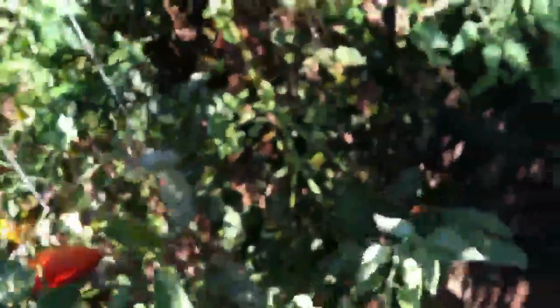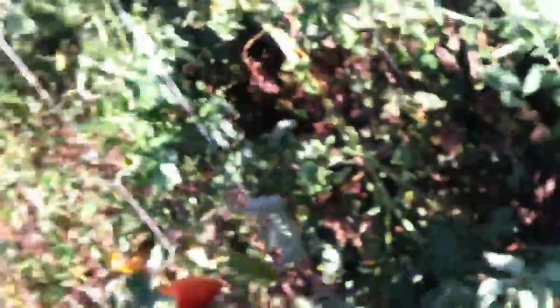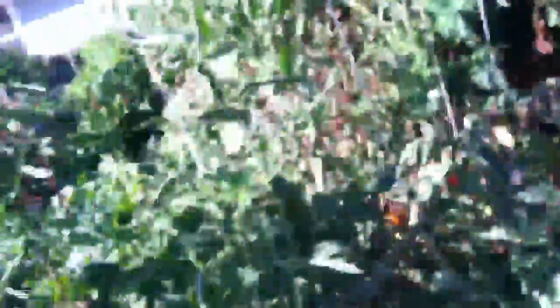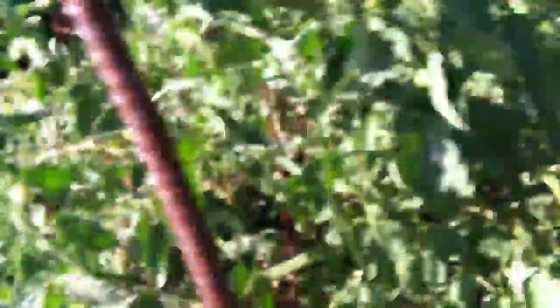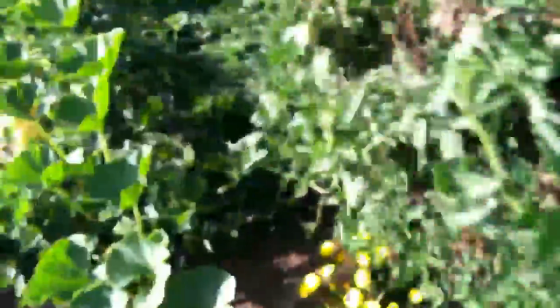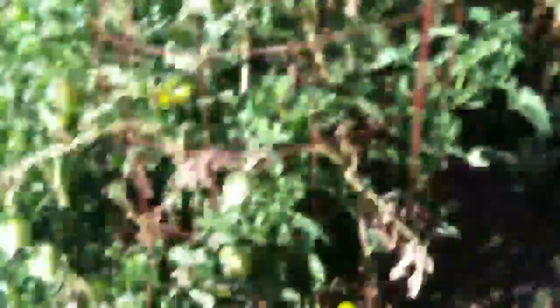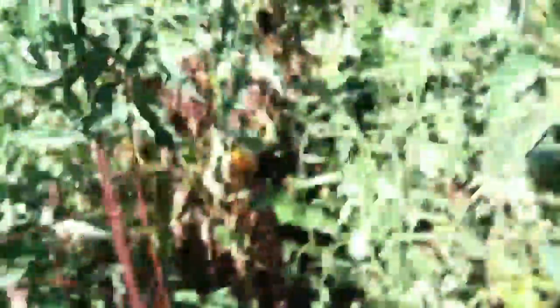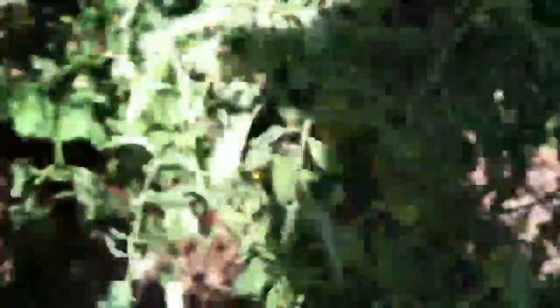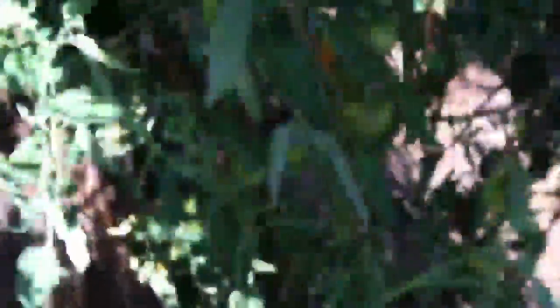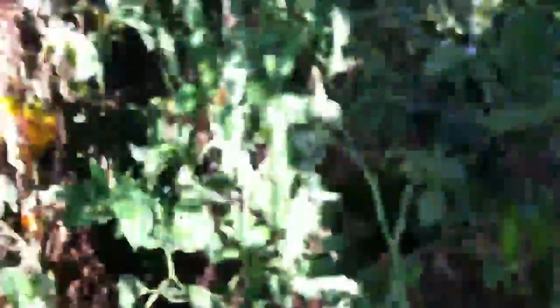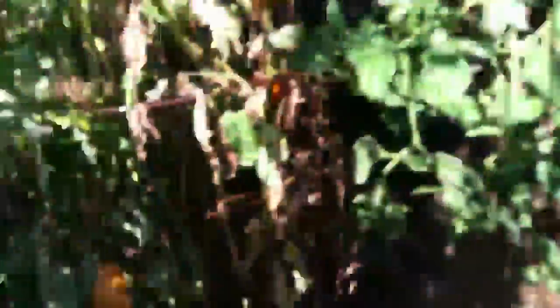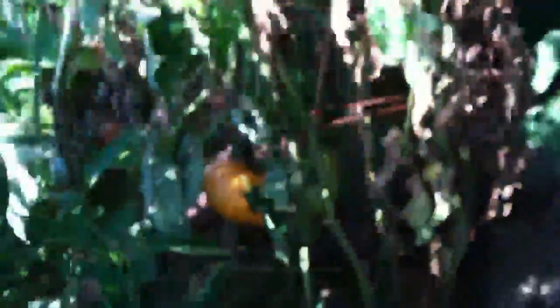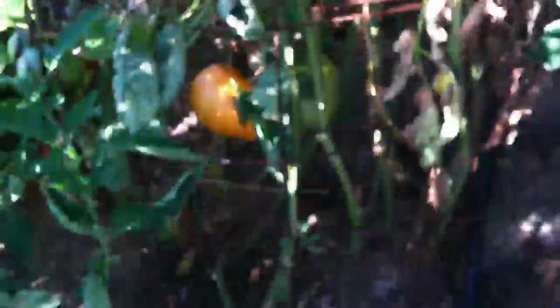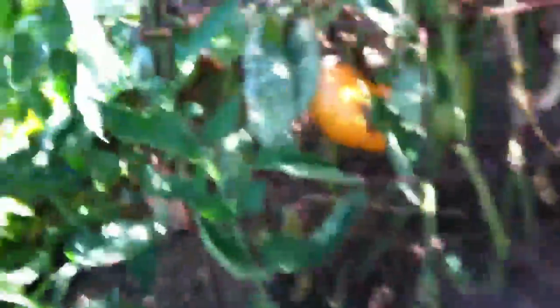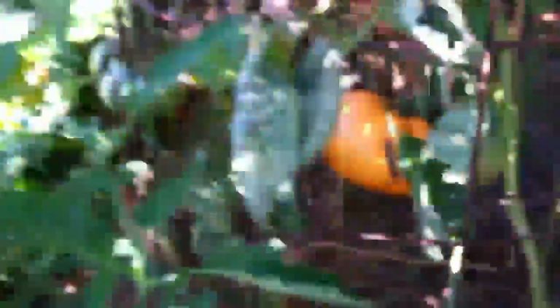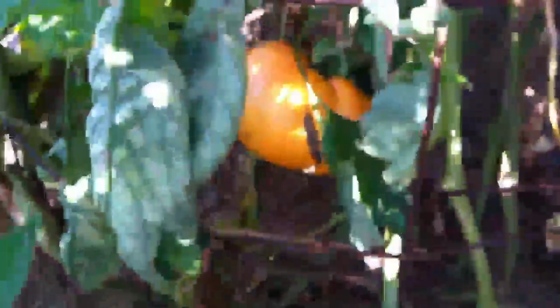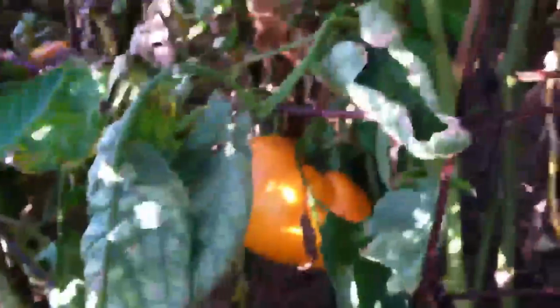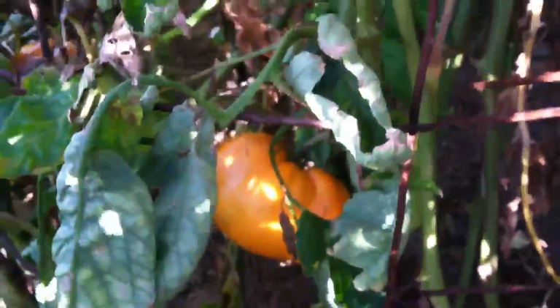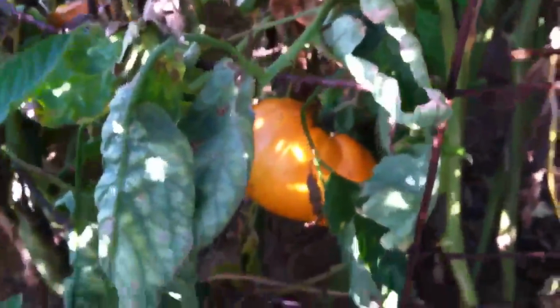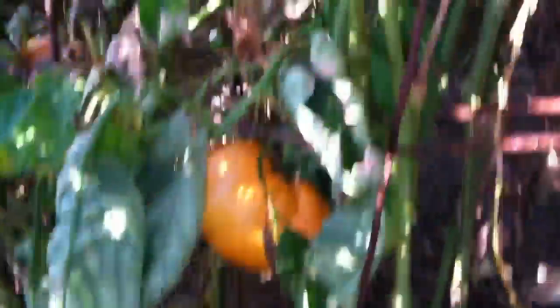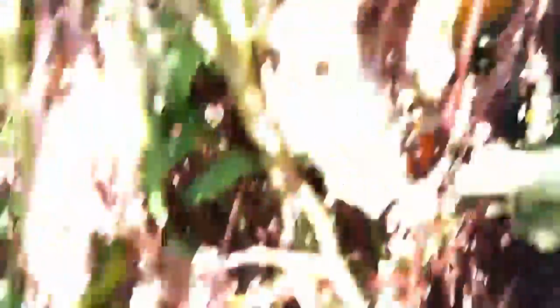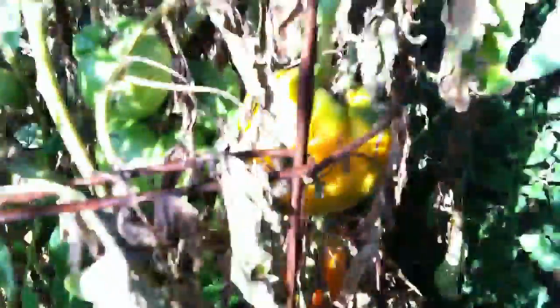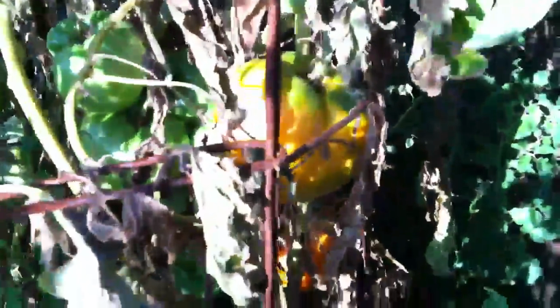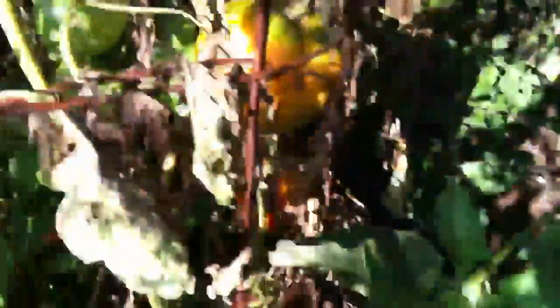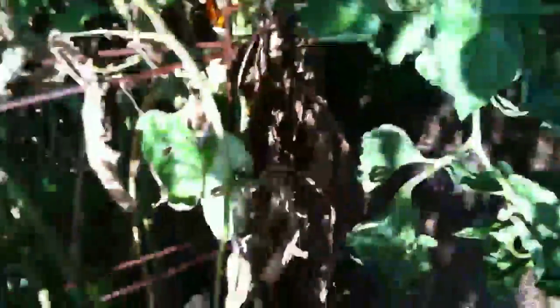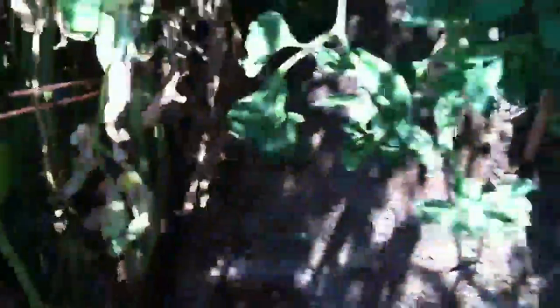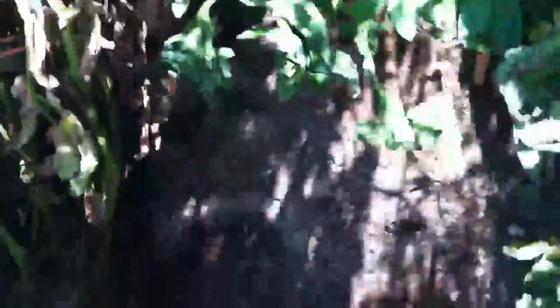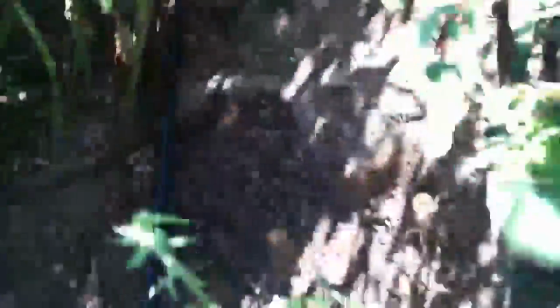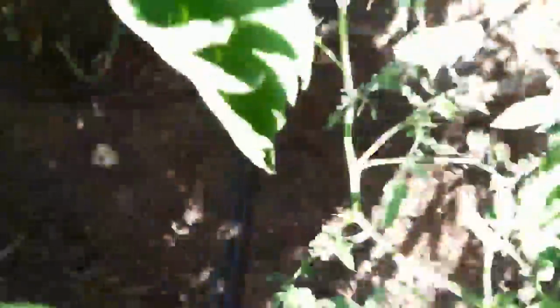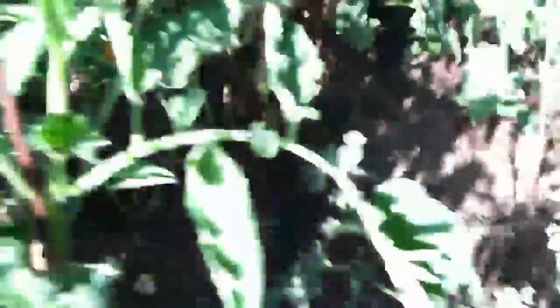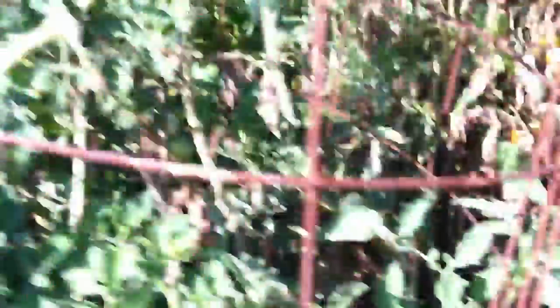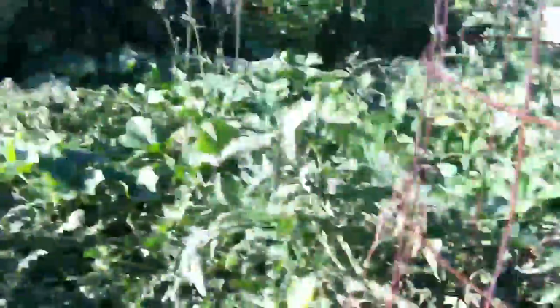Got some yellow tomatoes over here. Probably come out here tomorrow and pick these. Can some stuff.